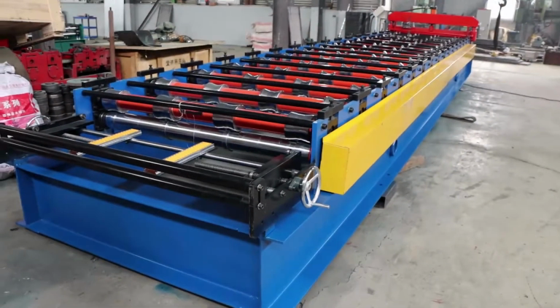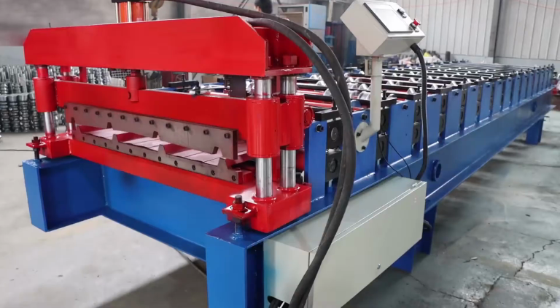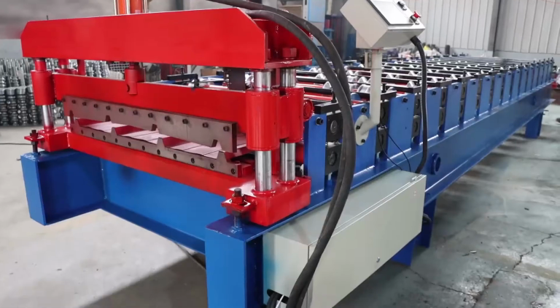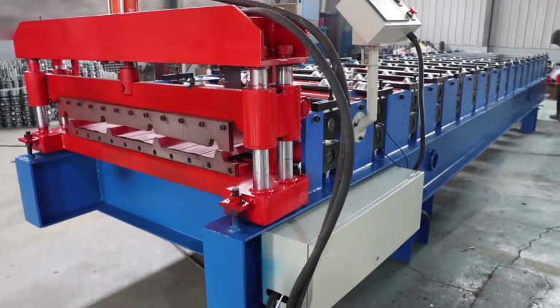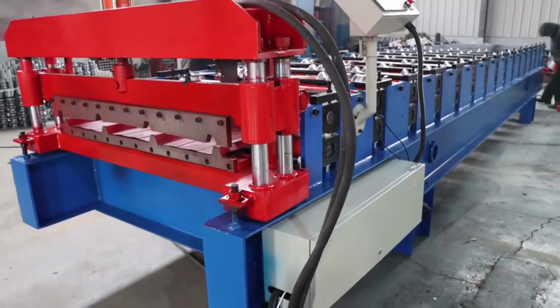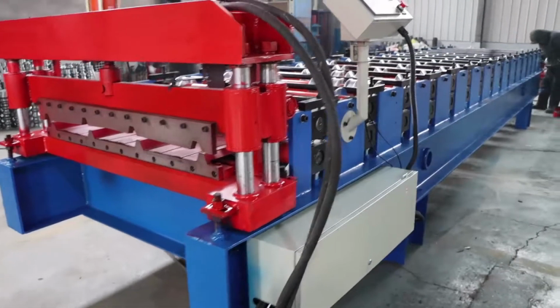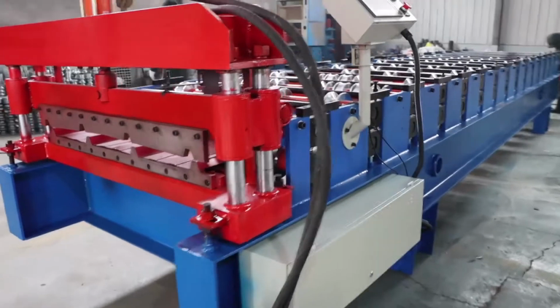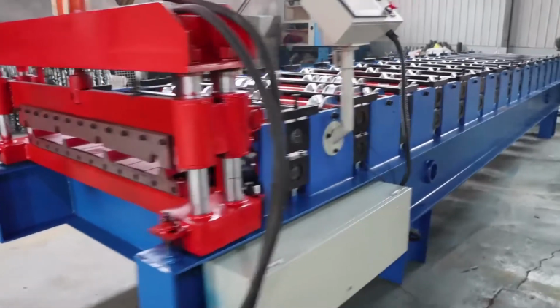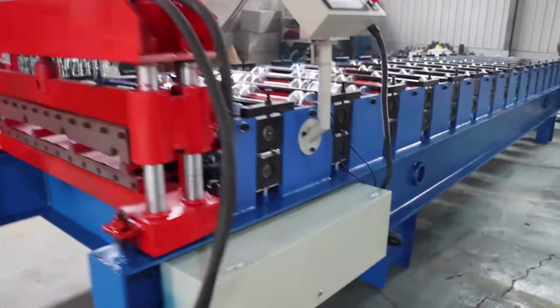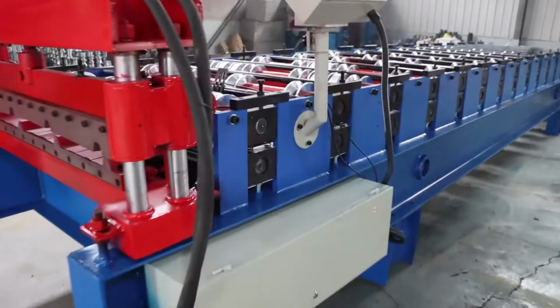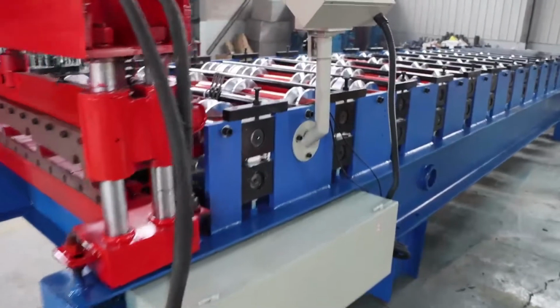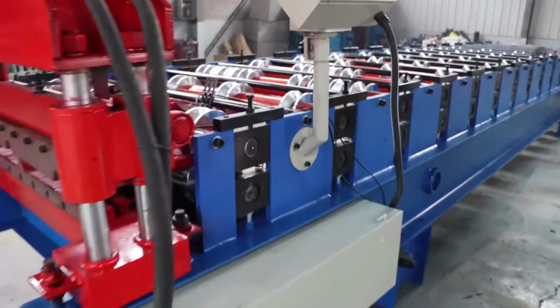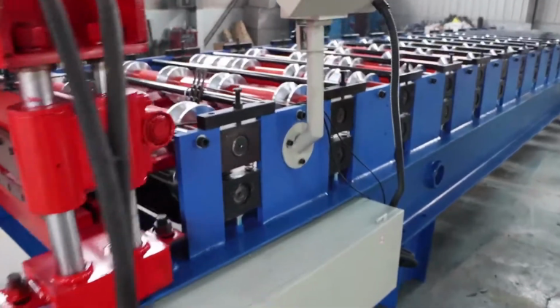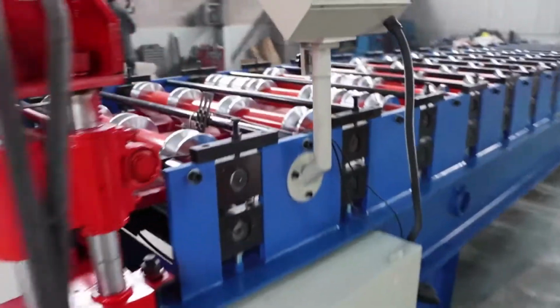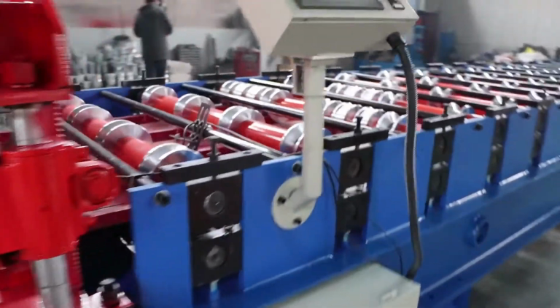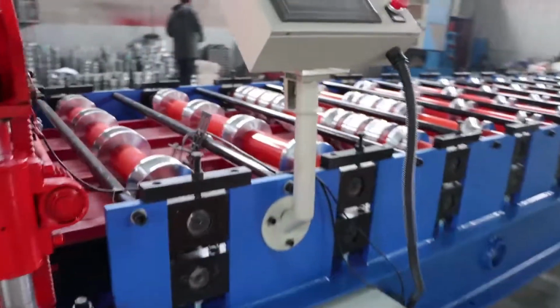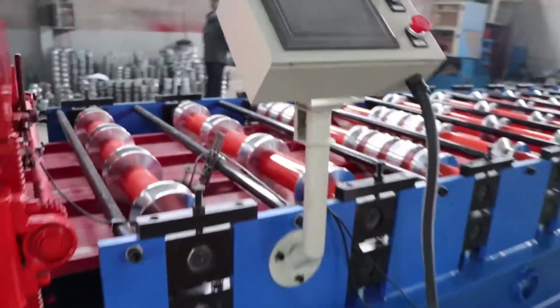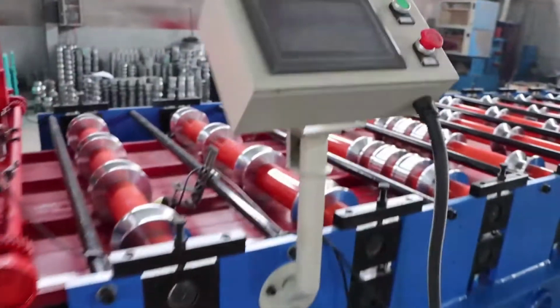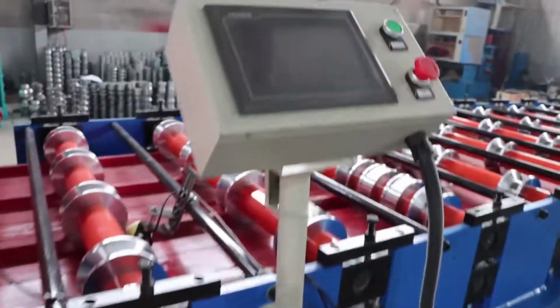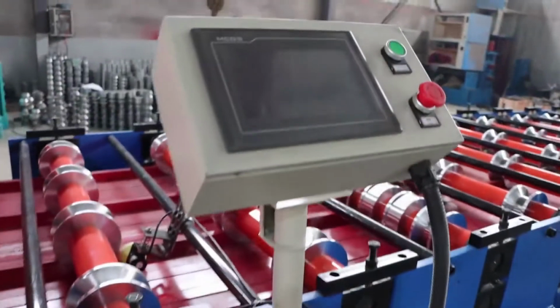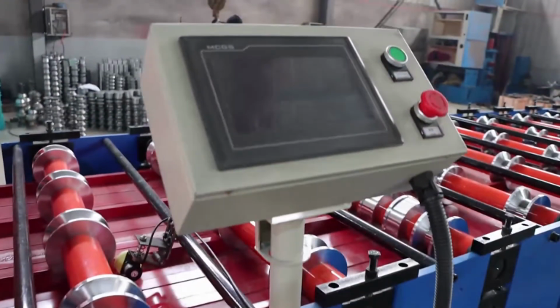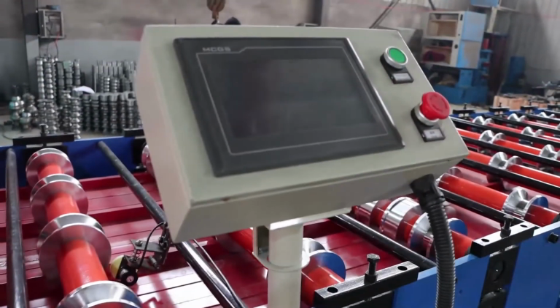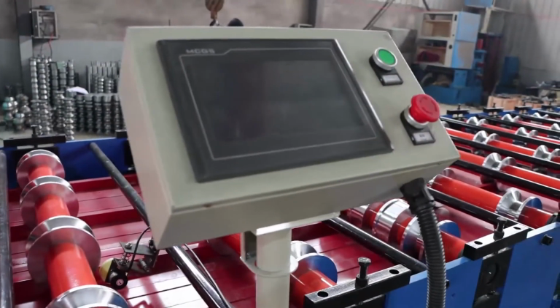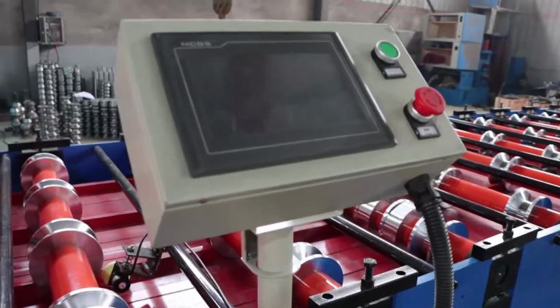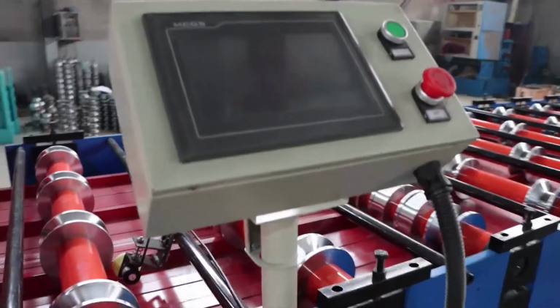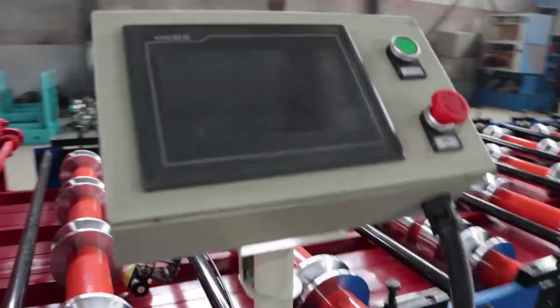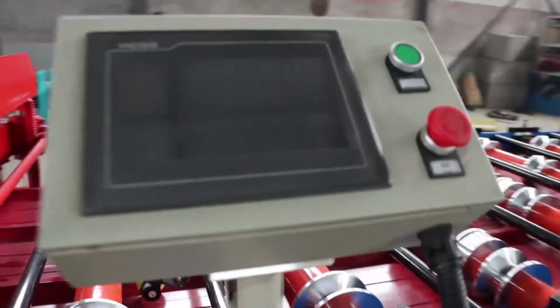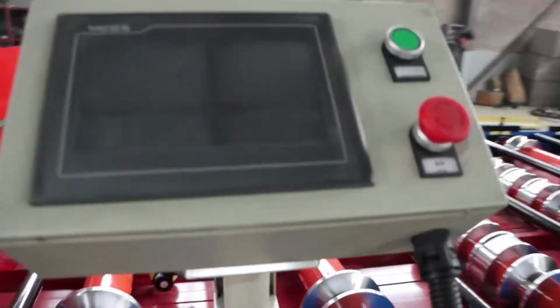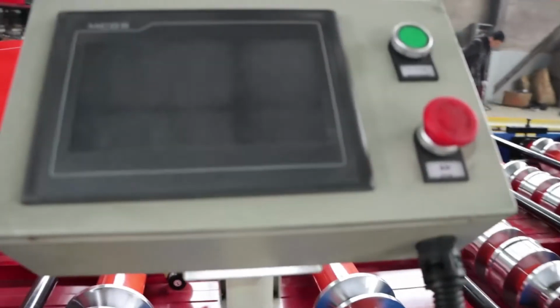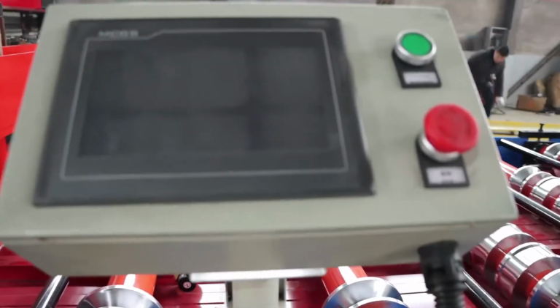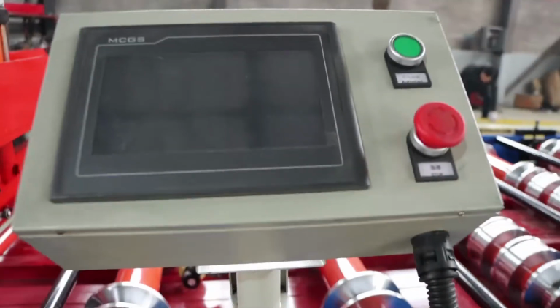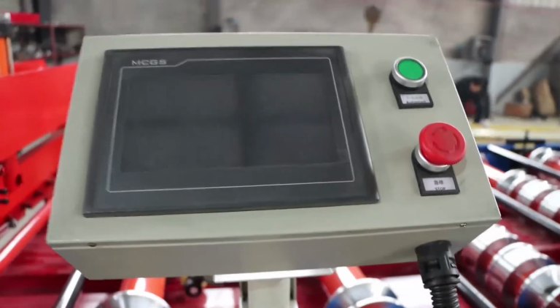The PLC control cabinet is the most important. This is a new type of touch screen control cabinet which controls the operation of the entire machine.